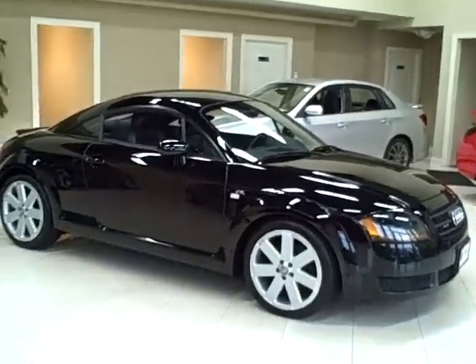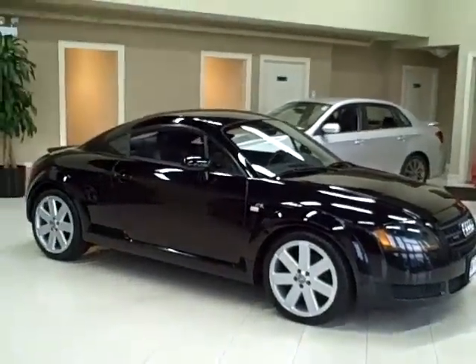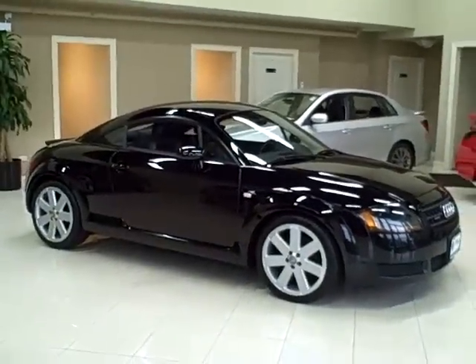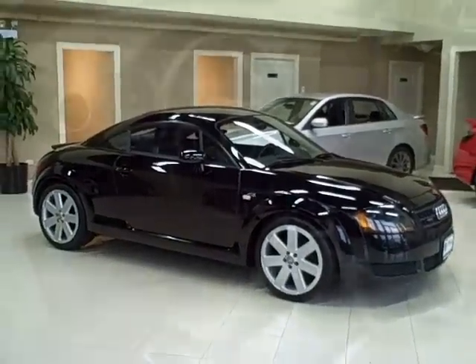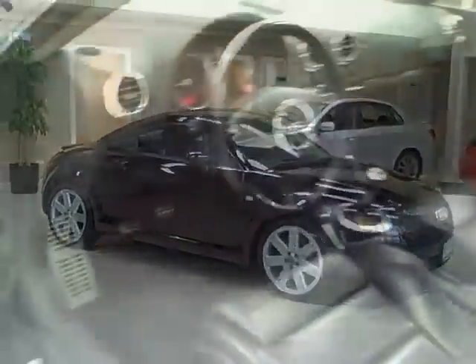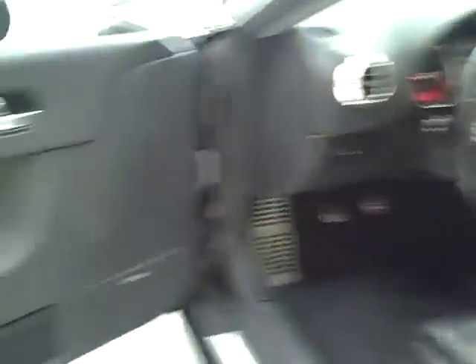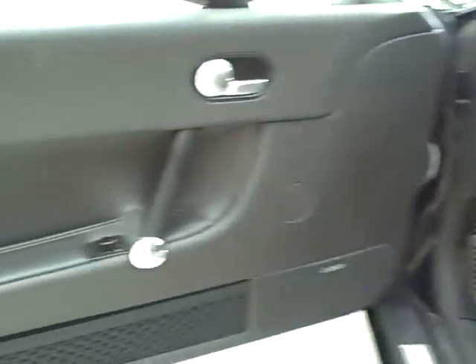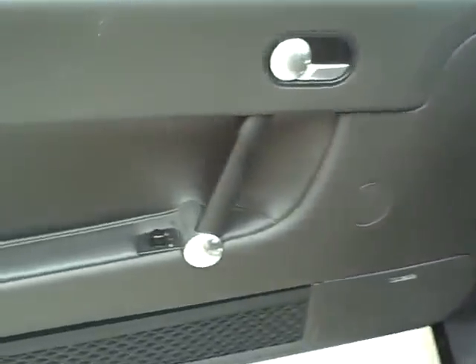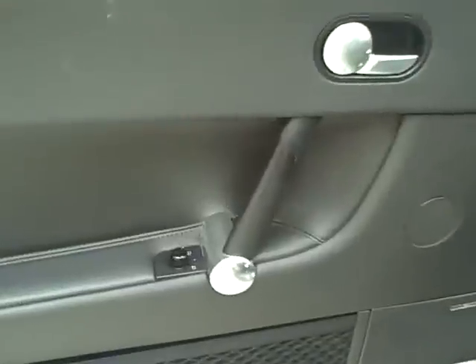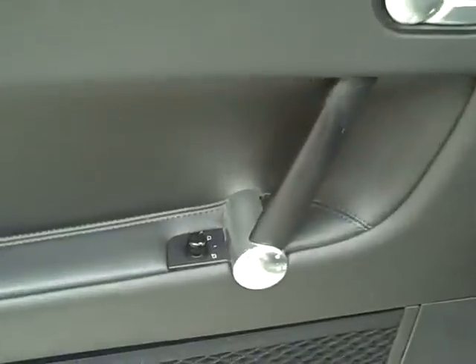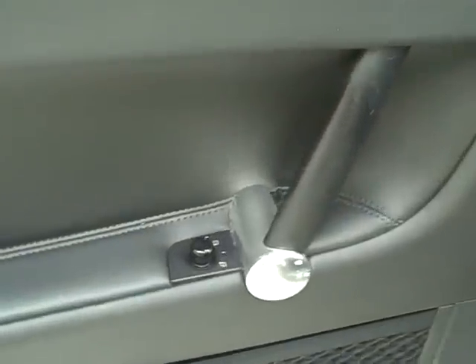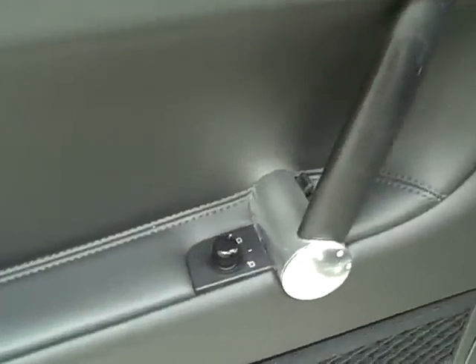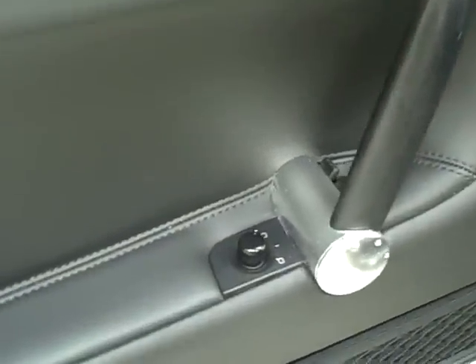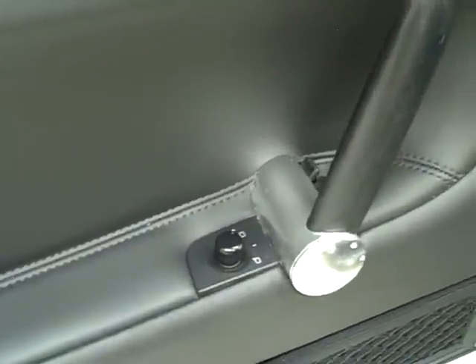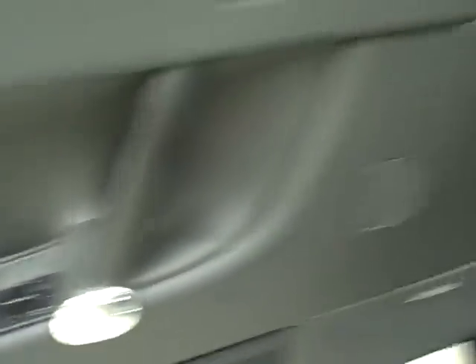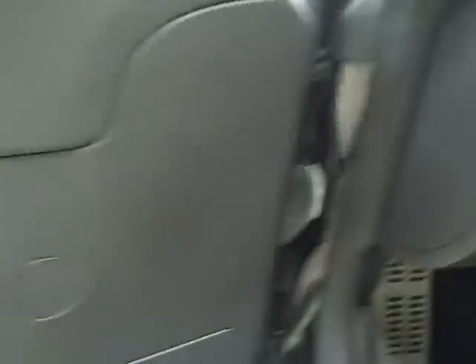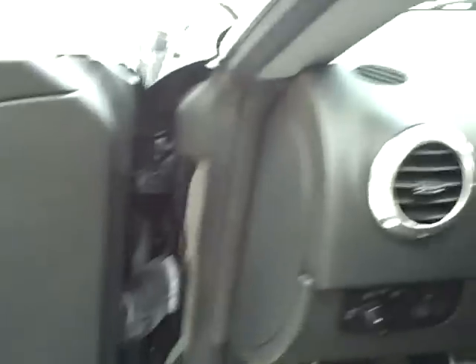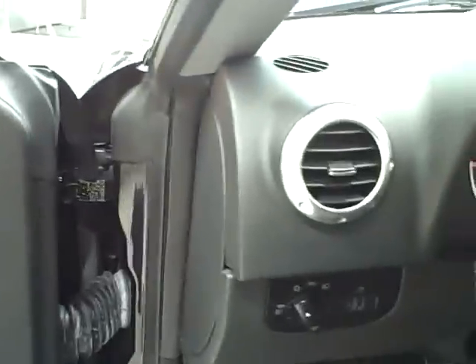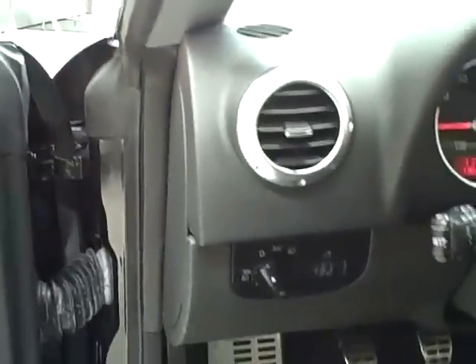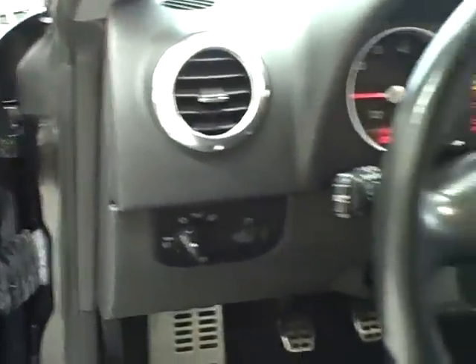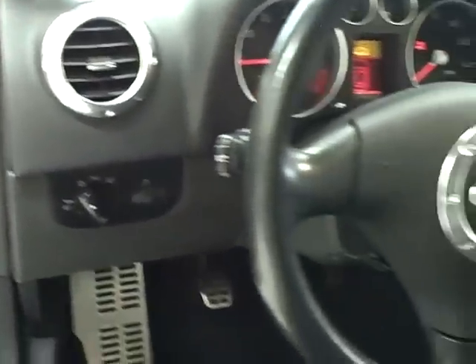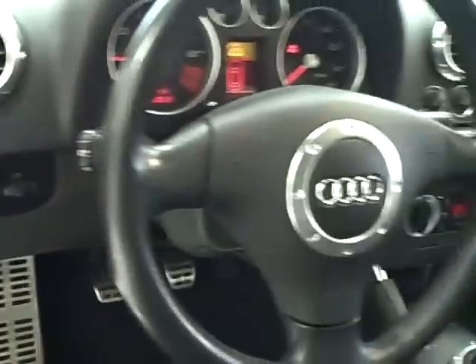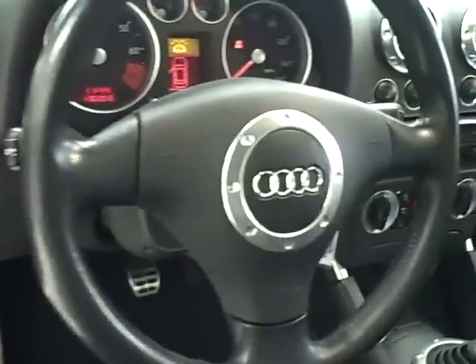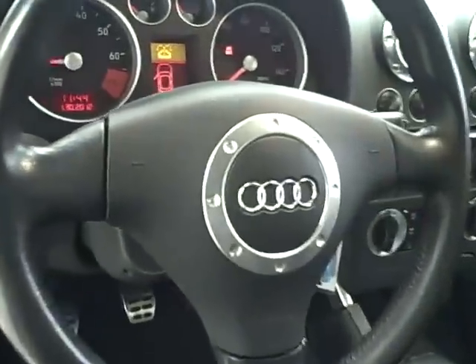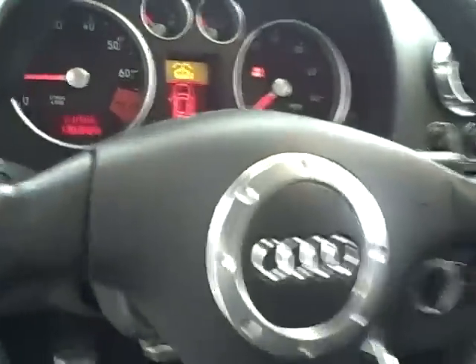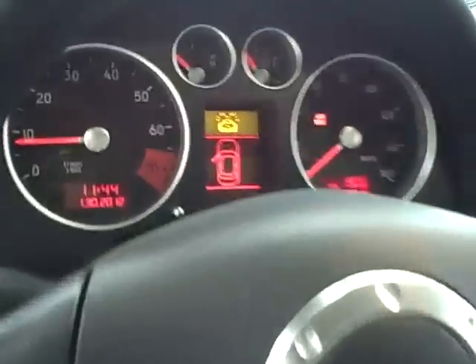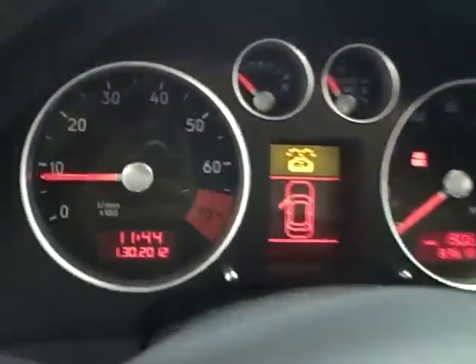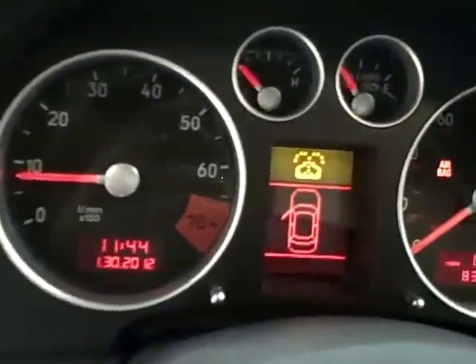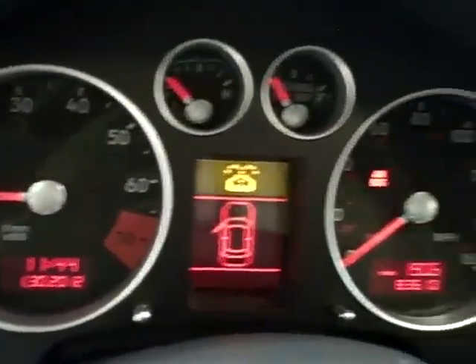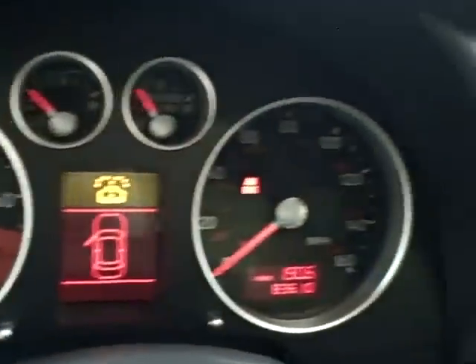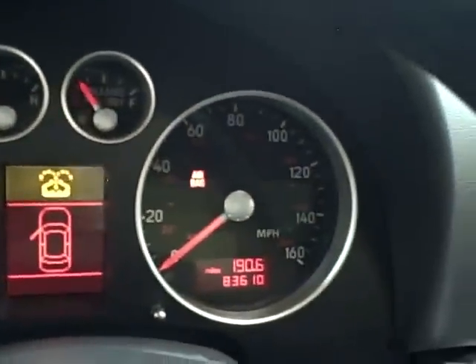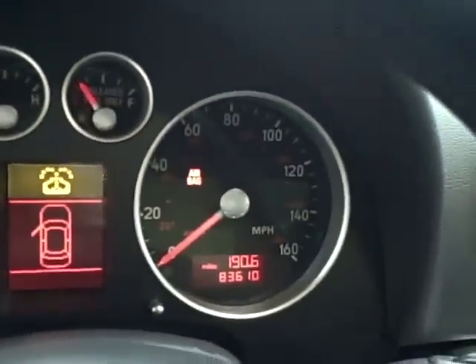Remember, Titan offers financing and accepts trade-ins. The inside features all power options and 83,000 miles.